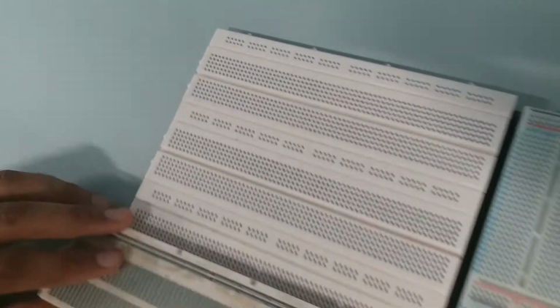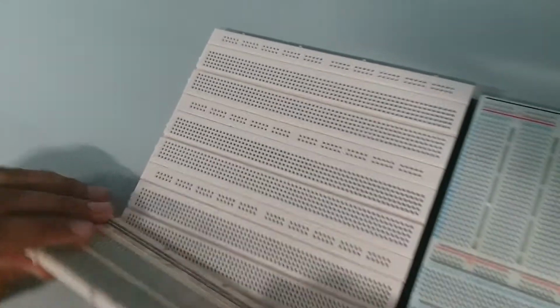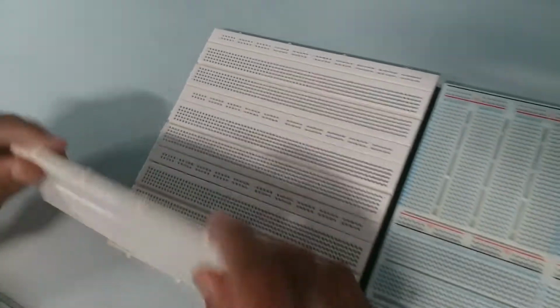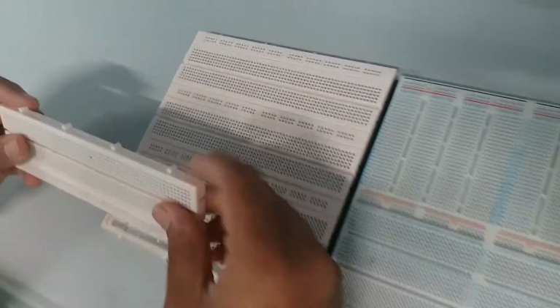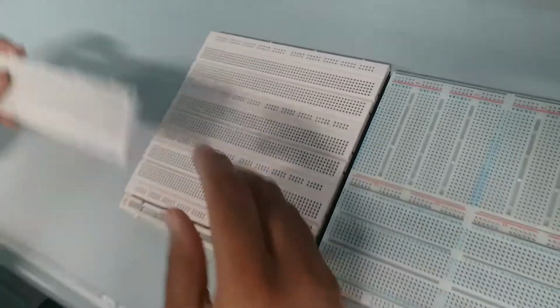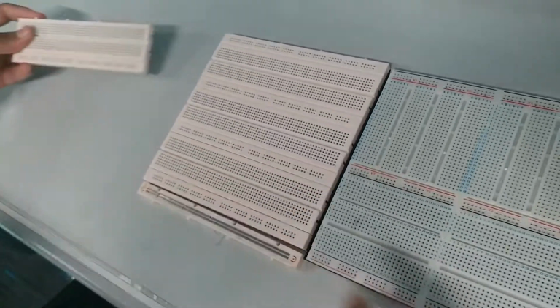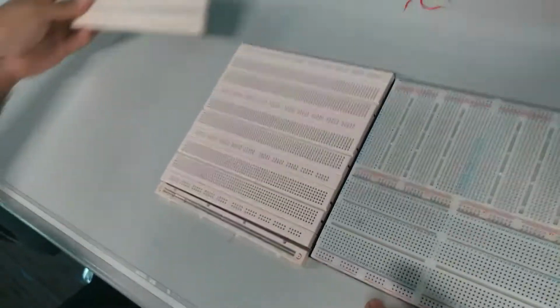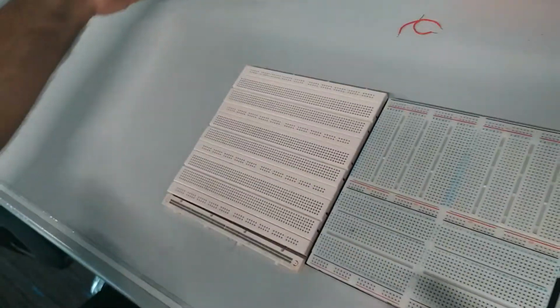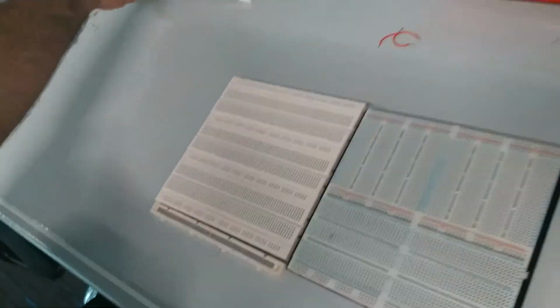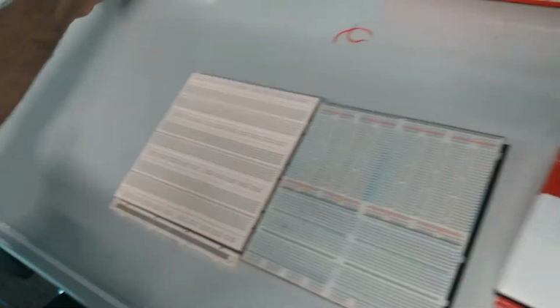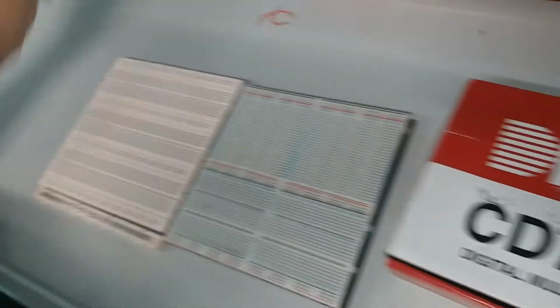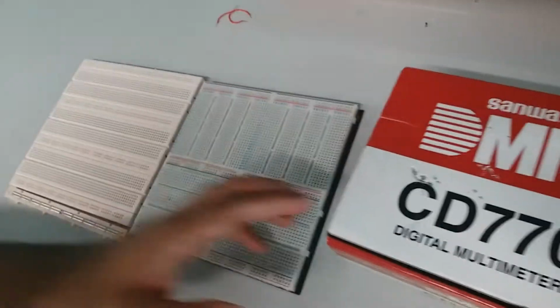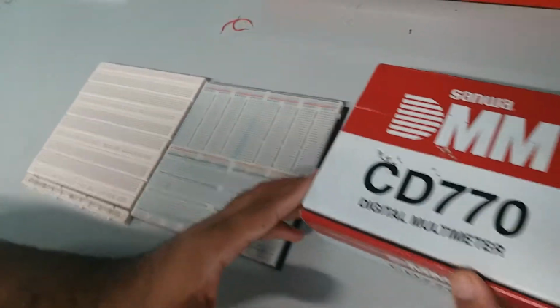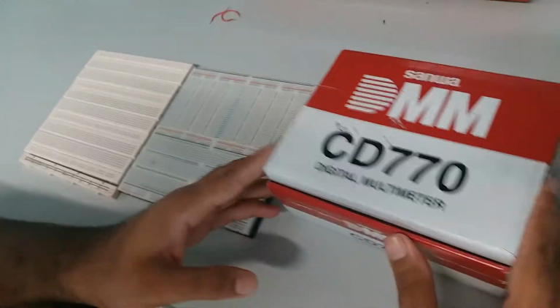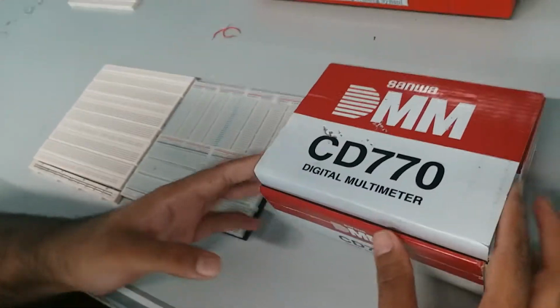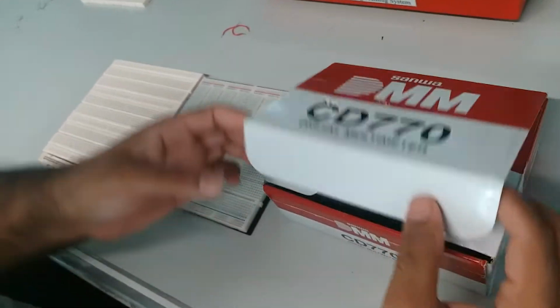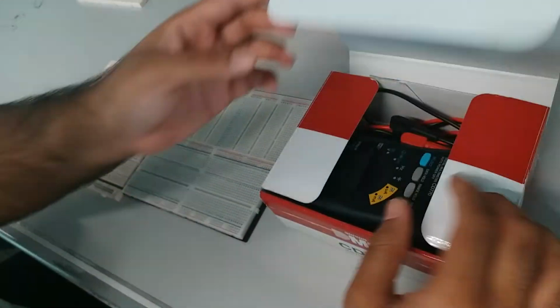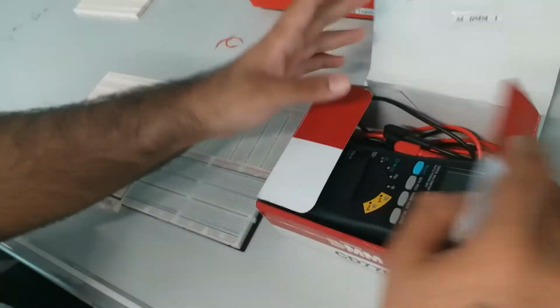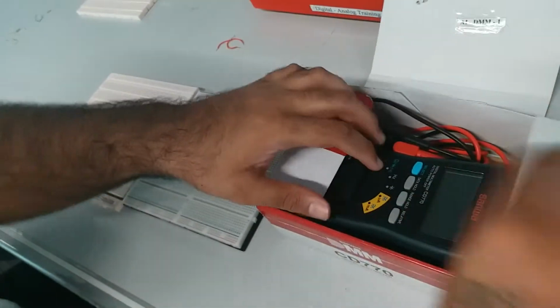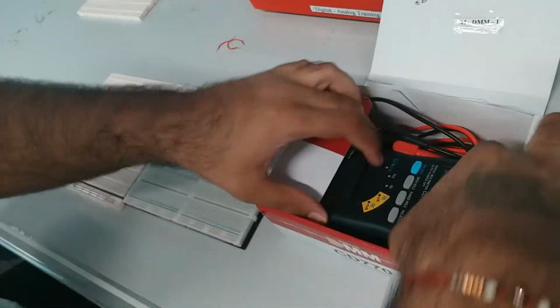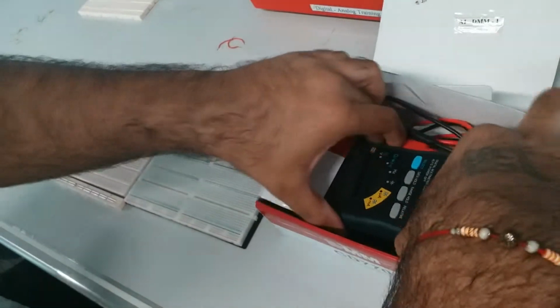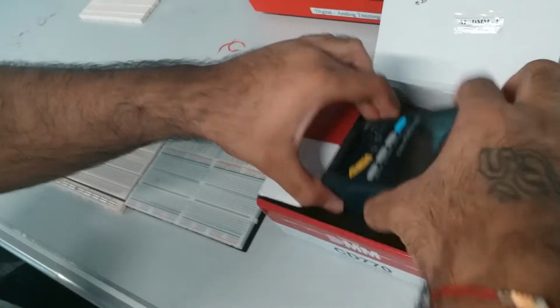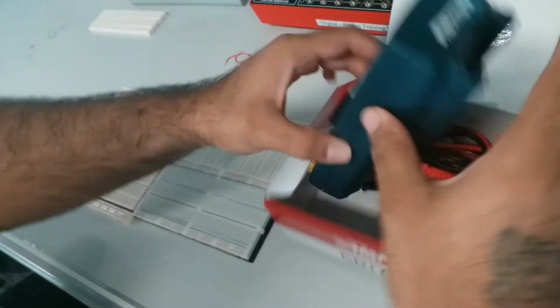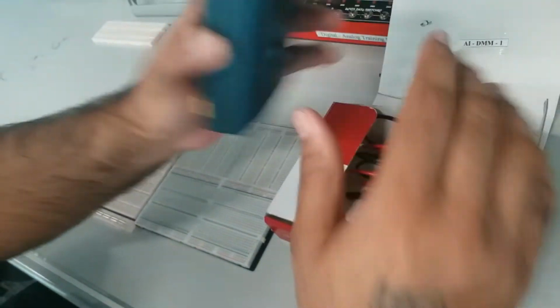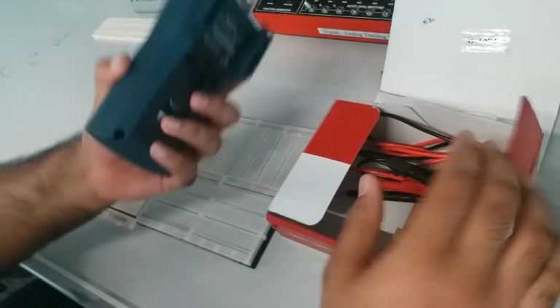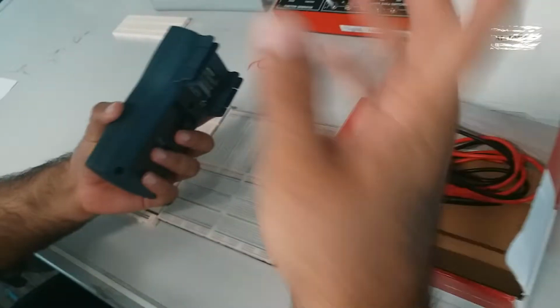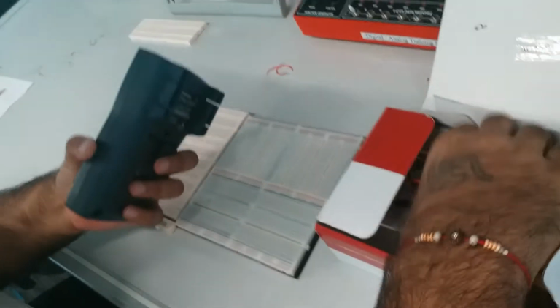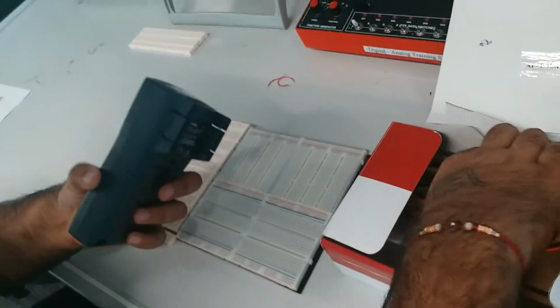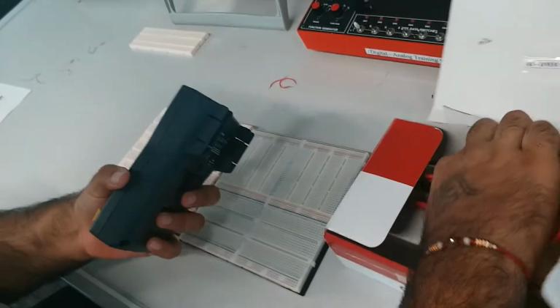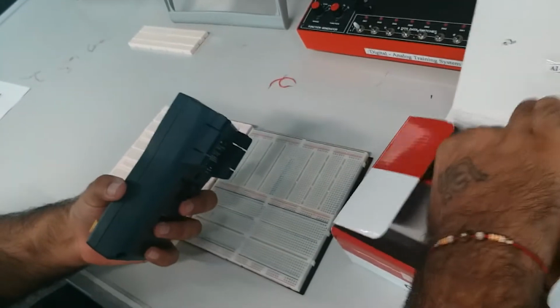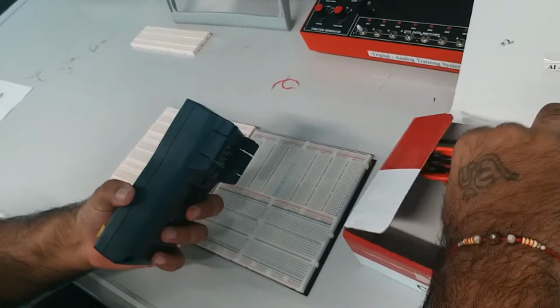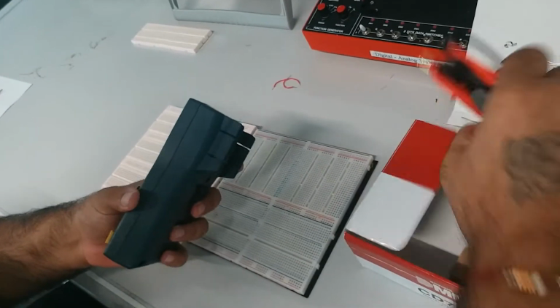So now I'll show you how to check the continuity of the breadboard using a multimeter. I'm using a Sanwa multimeter. You can use any multimeter to check continuity.